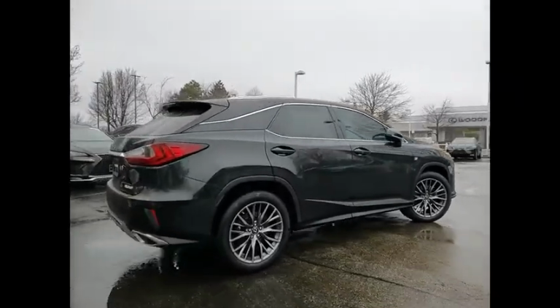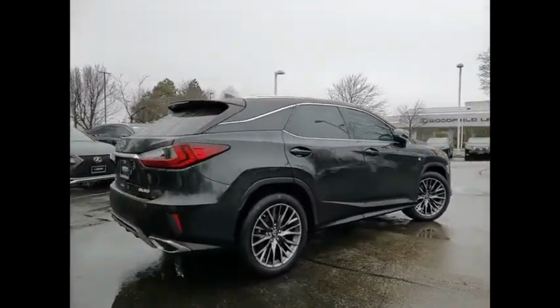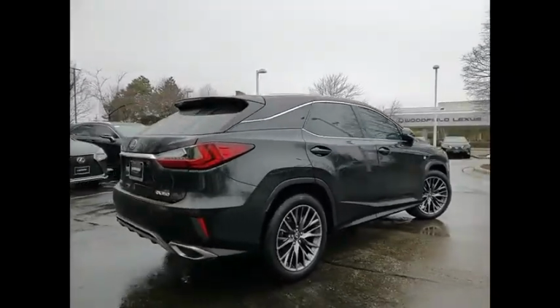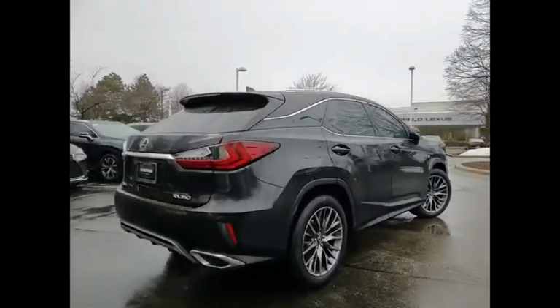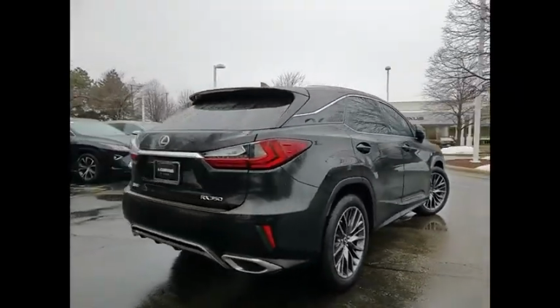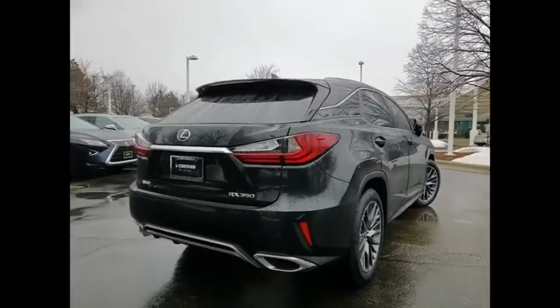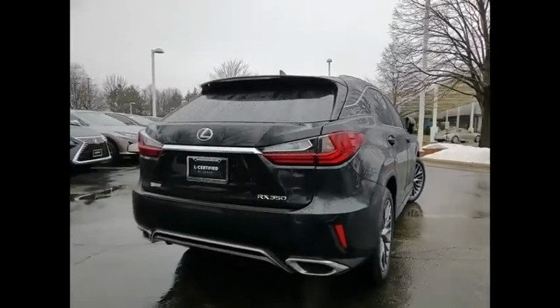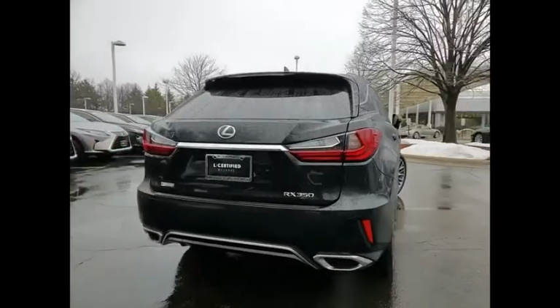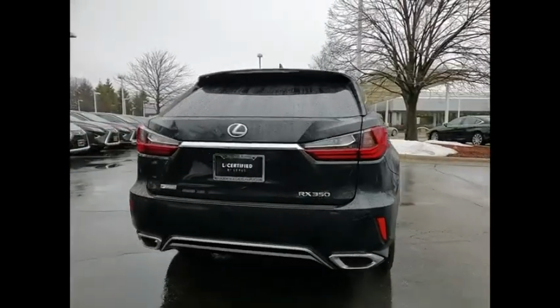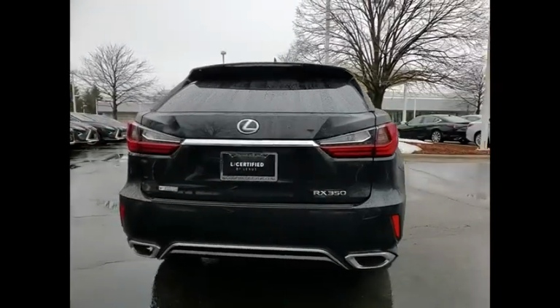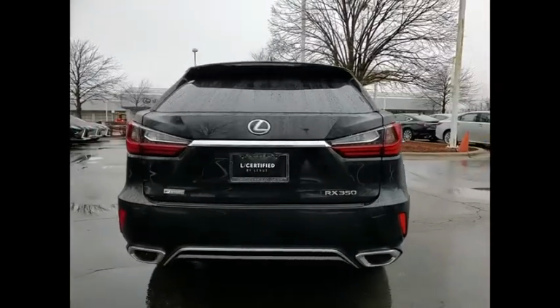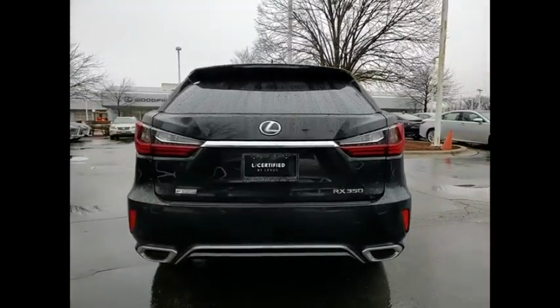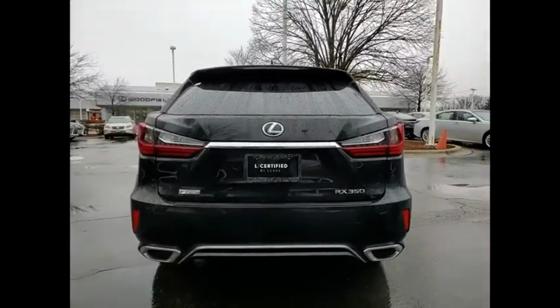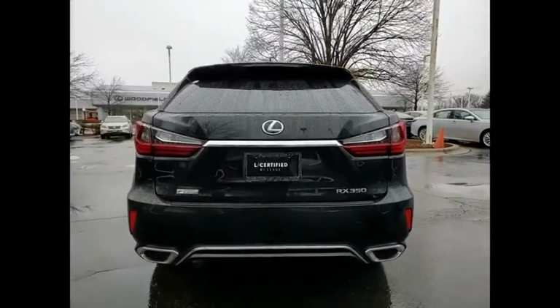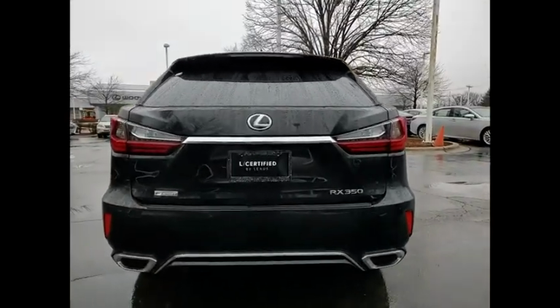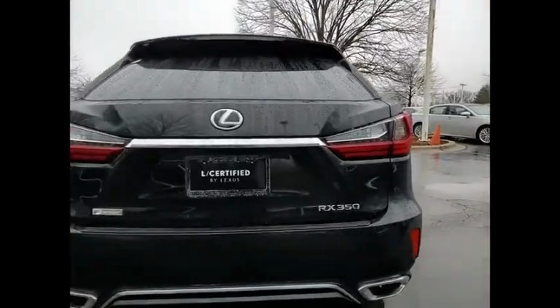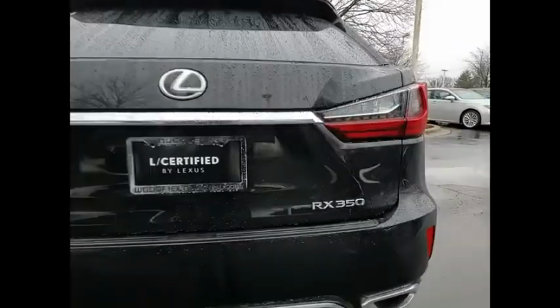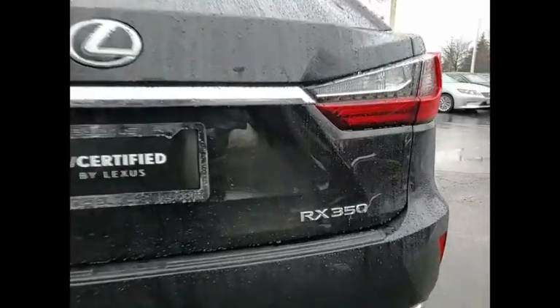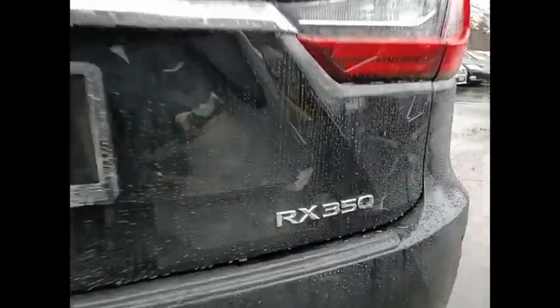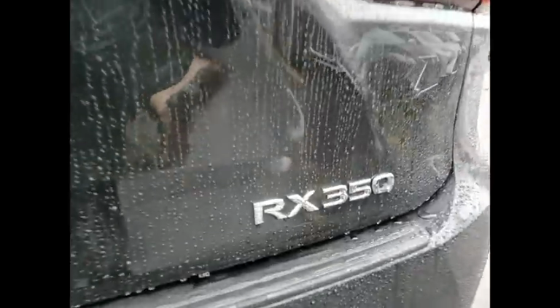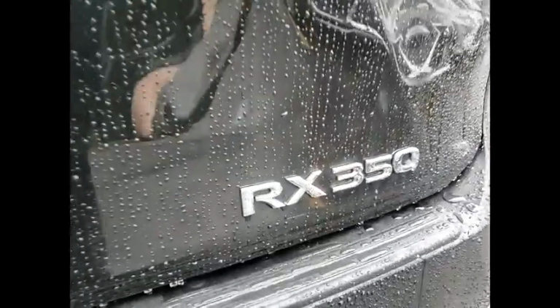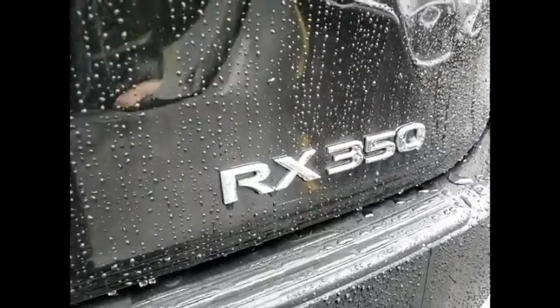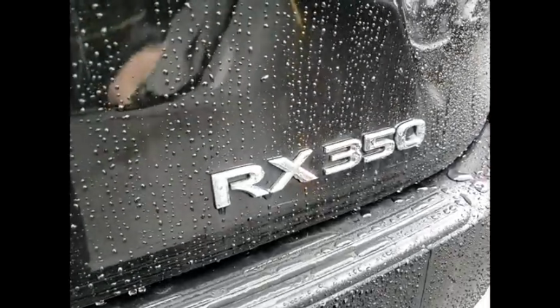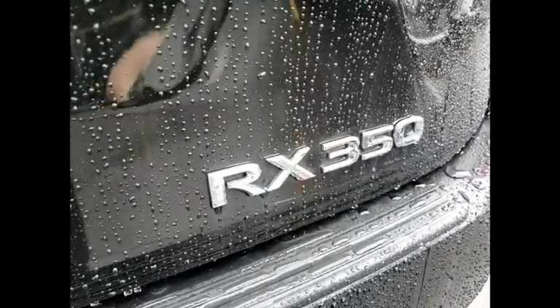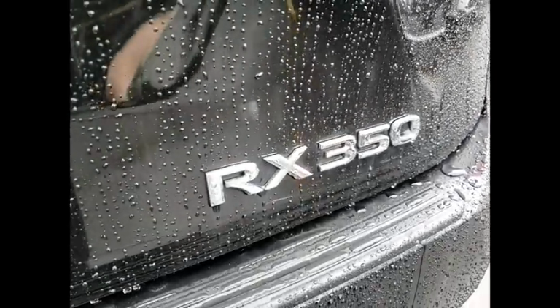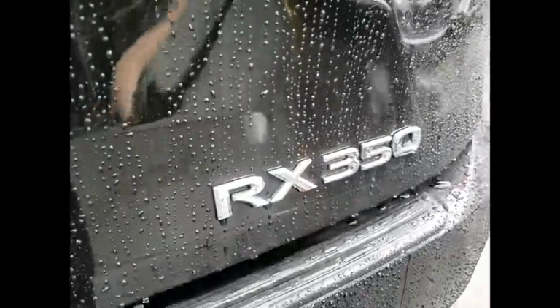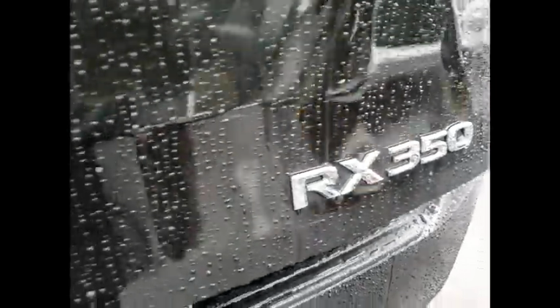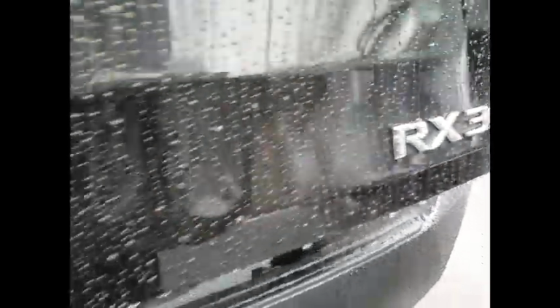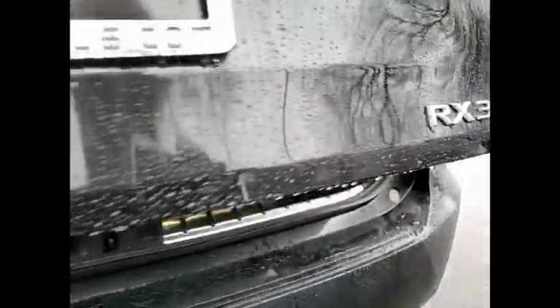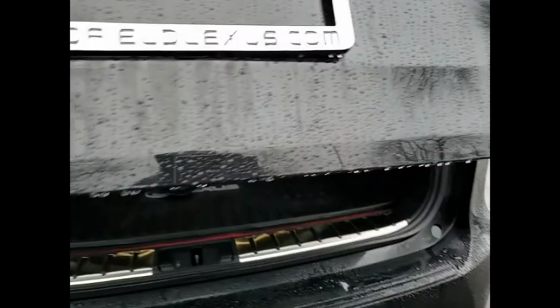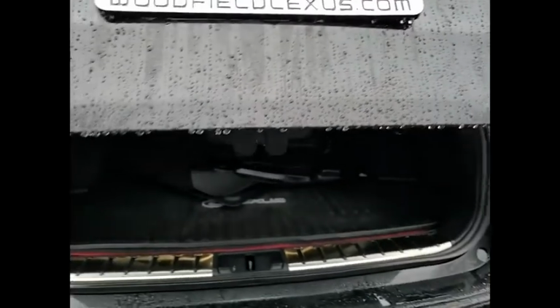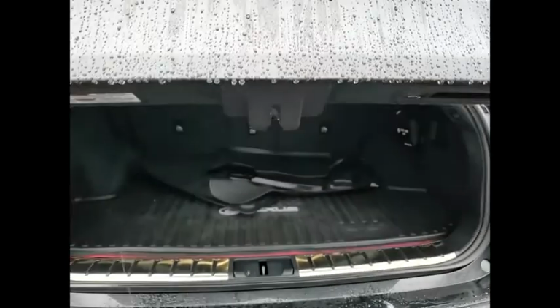Paired with the spacious cargo area and a powerful V6 engine, the RX350 continues to offer the best combination of powerful performance and interior luxury in its class. This vehicle has less than 55,000 miles.